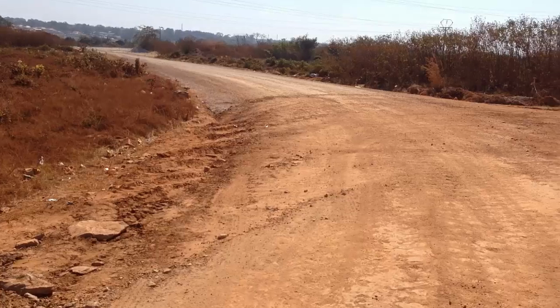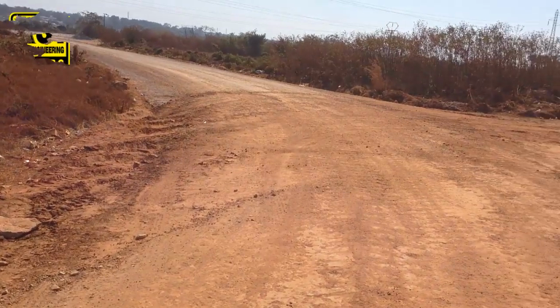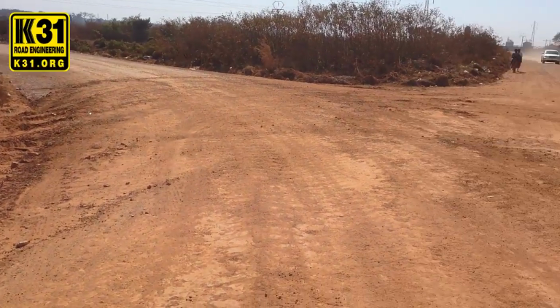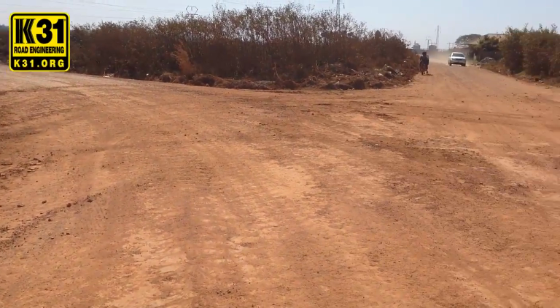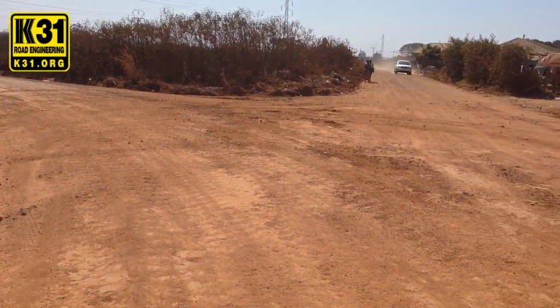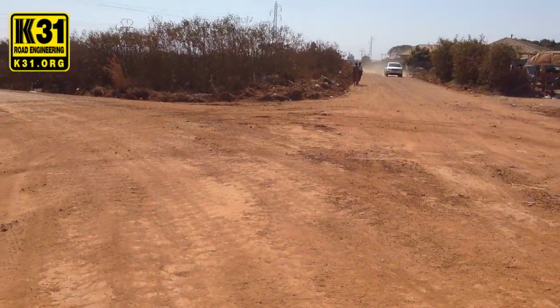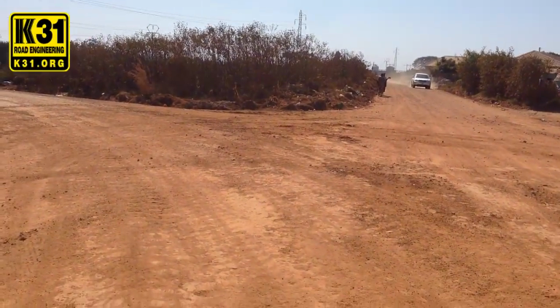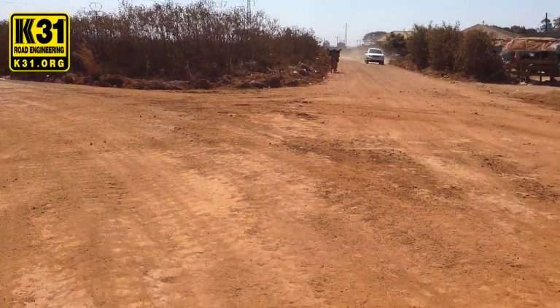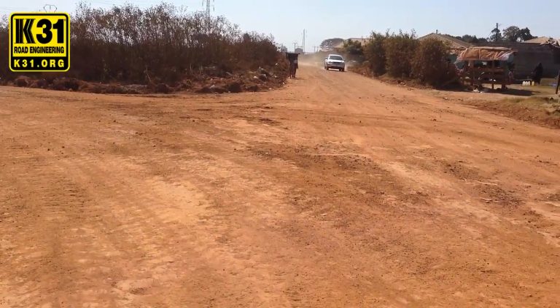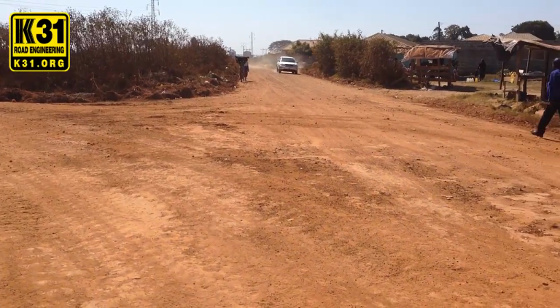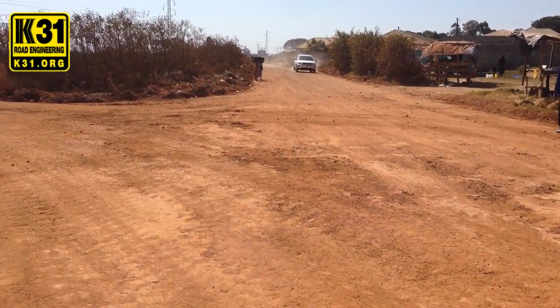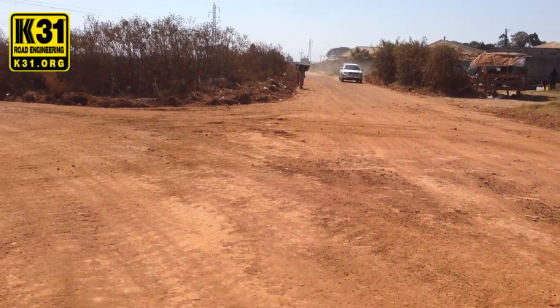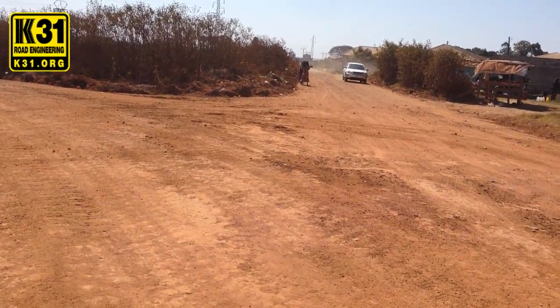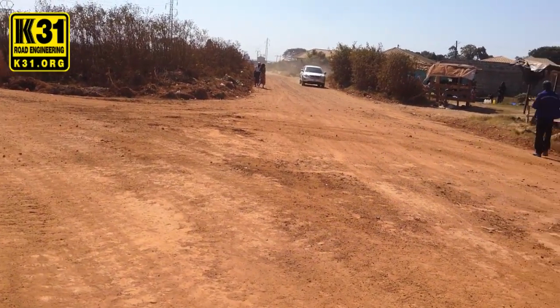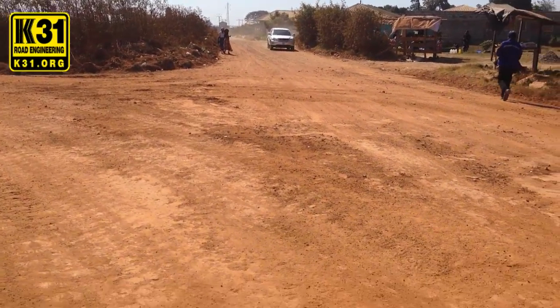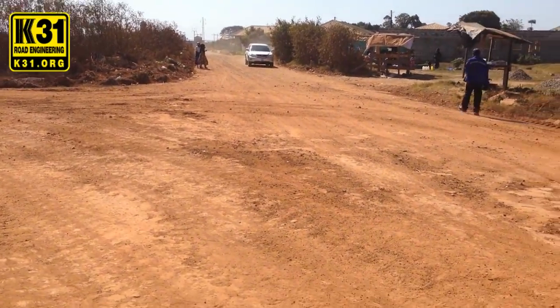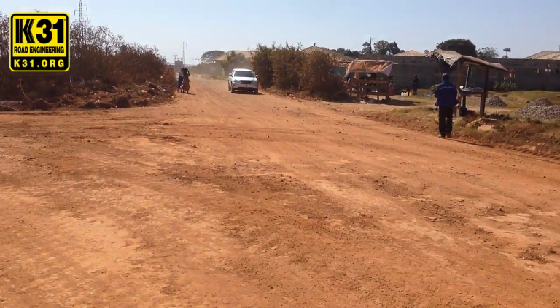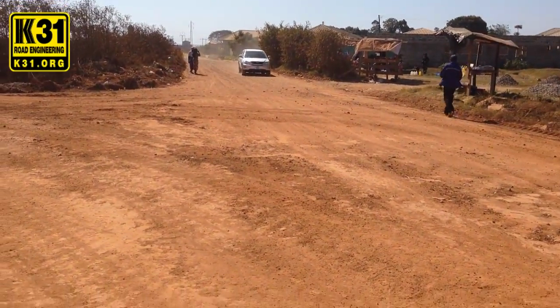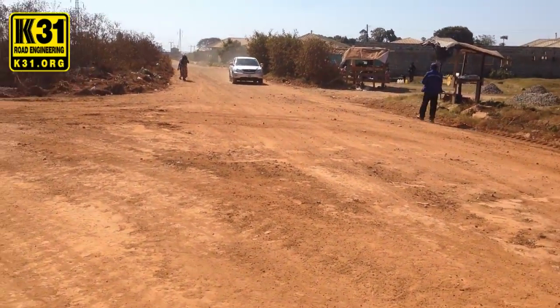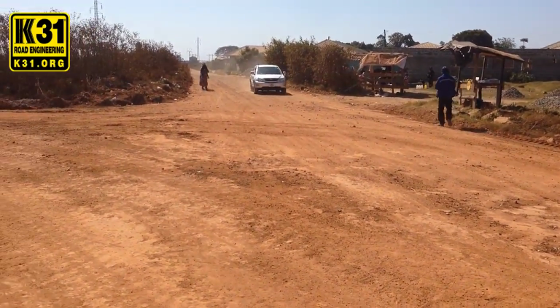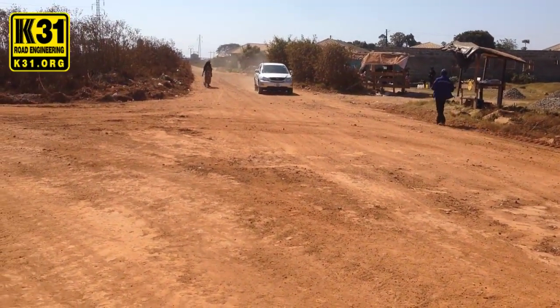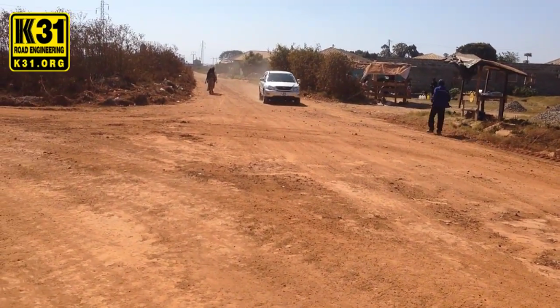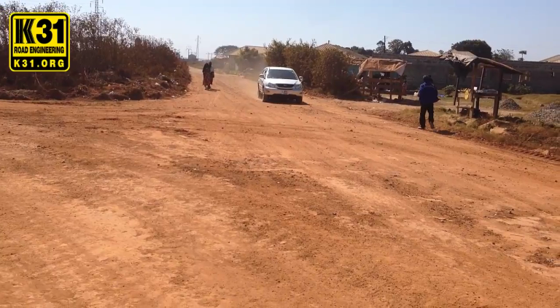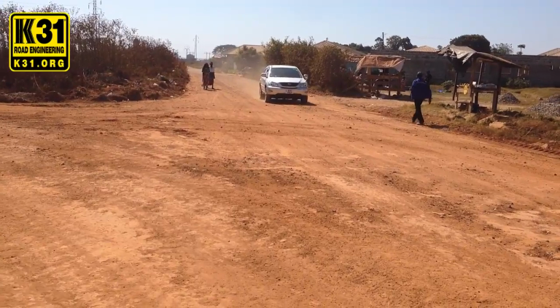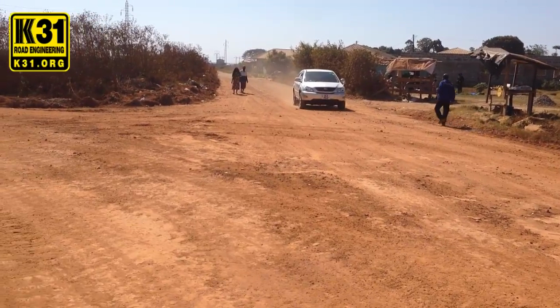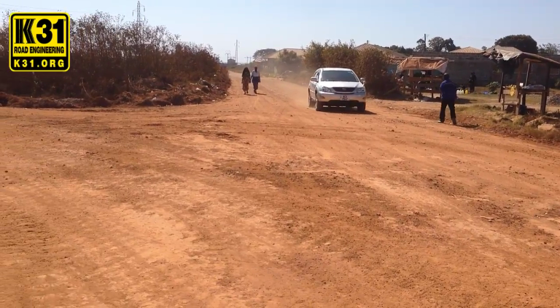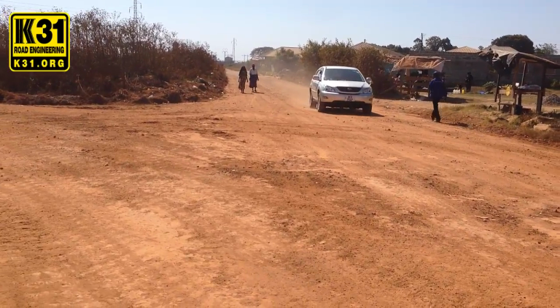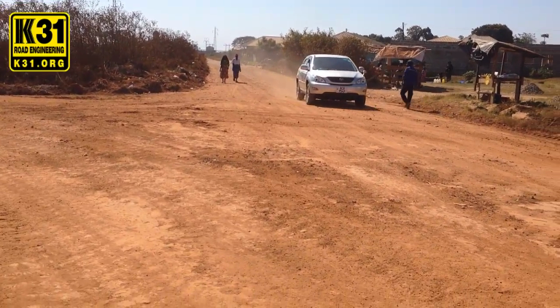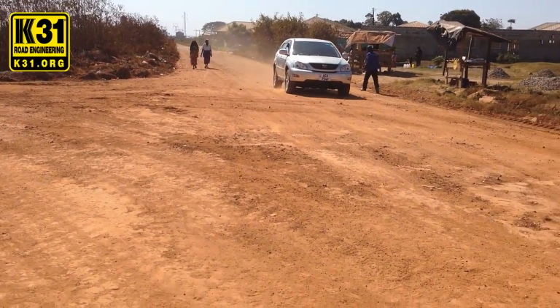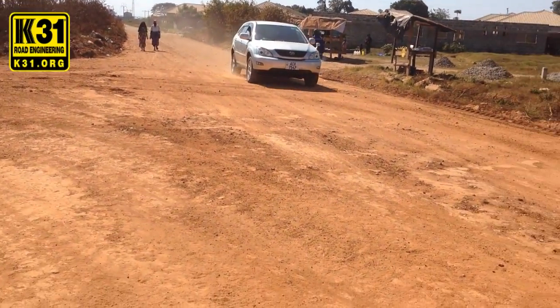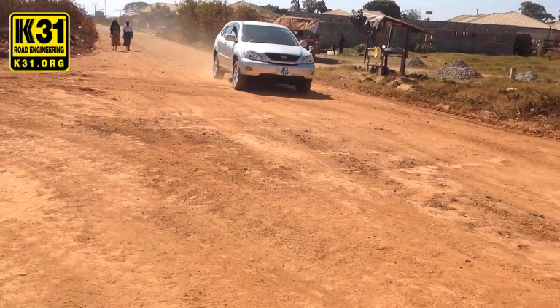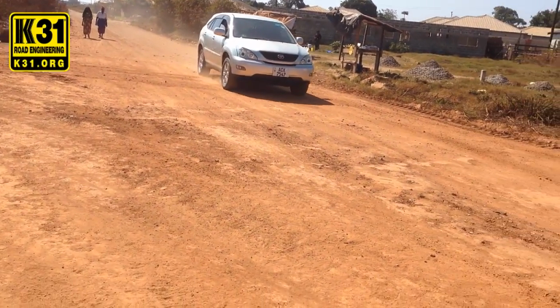Now, this is the untreated portion of the road, because we did 150 meters, so you see this car here driving on the untreated side.